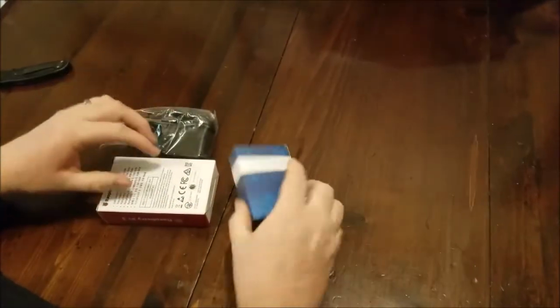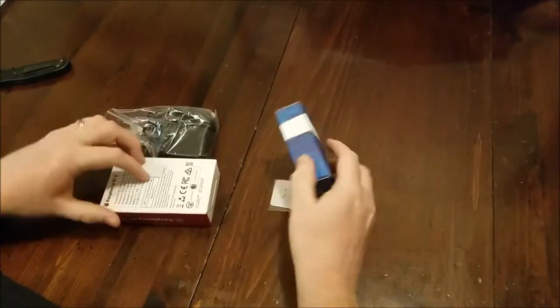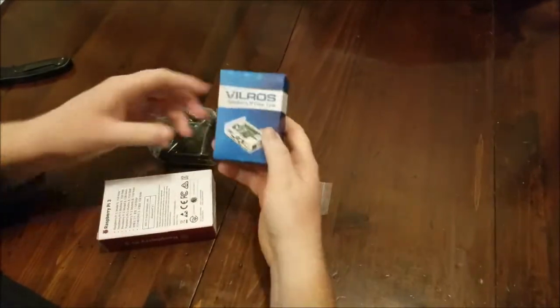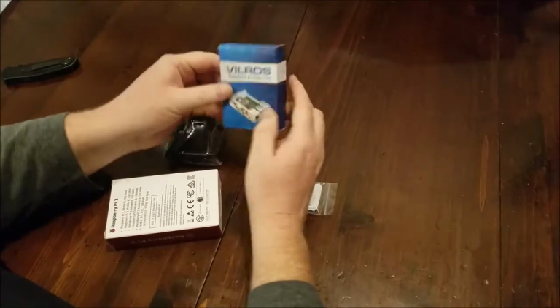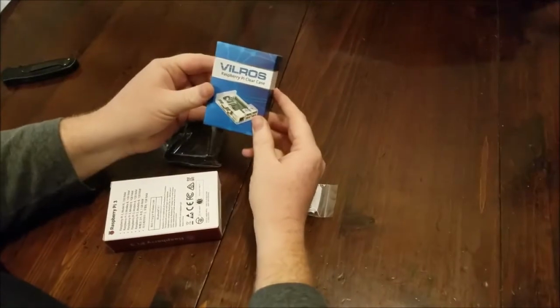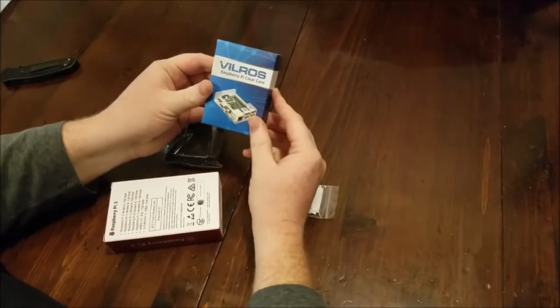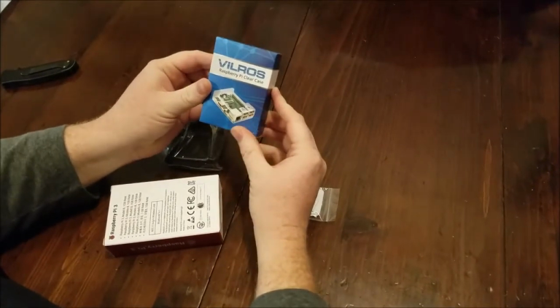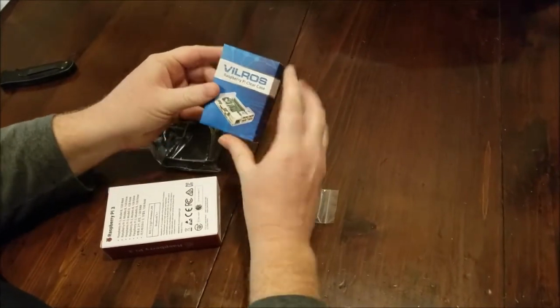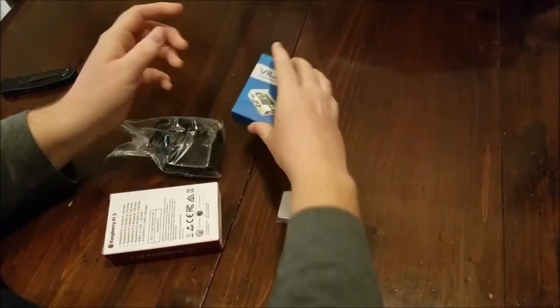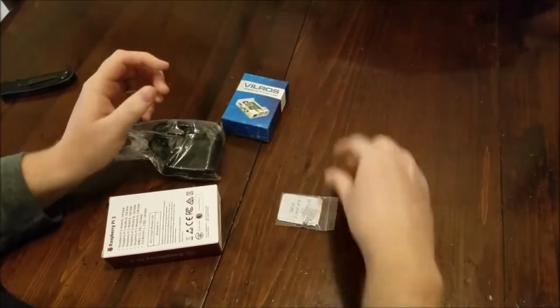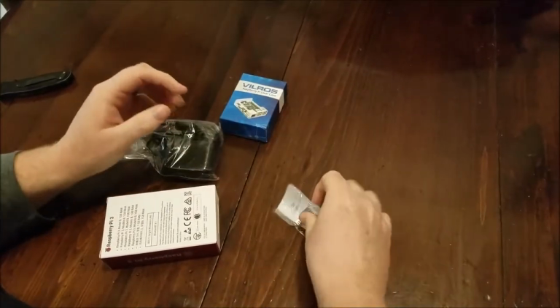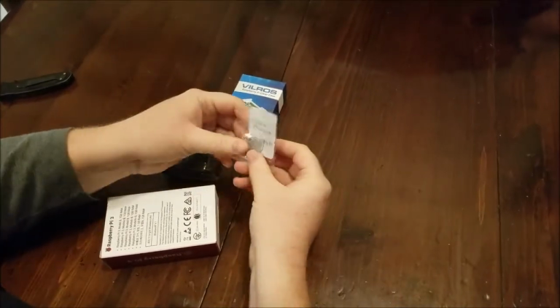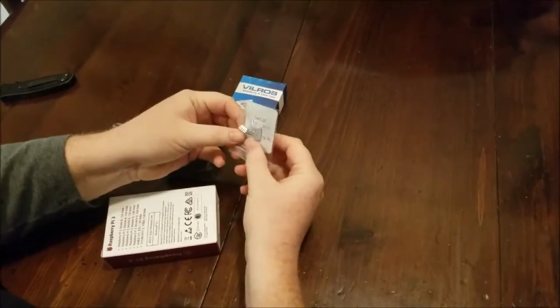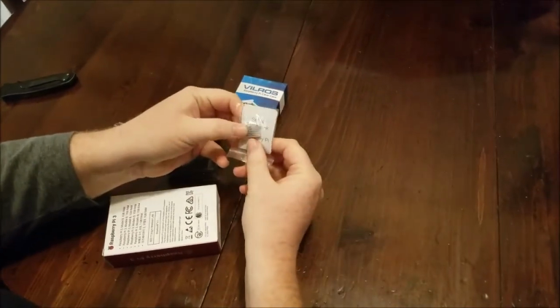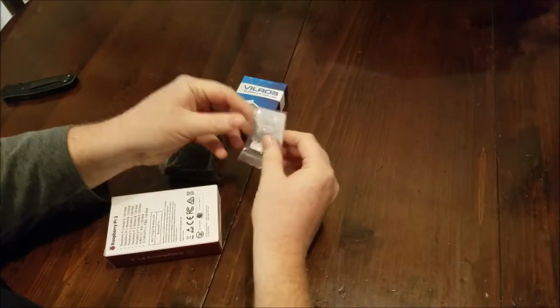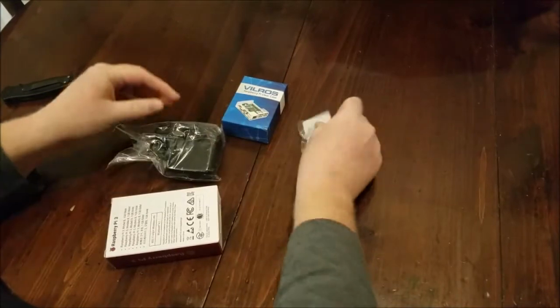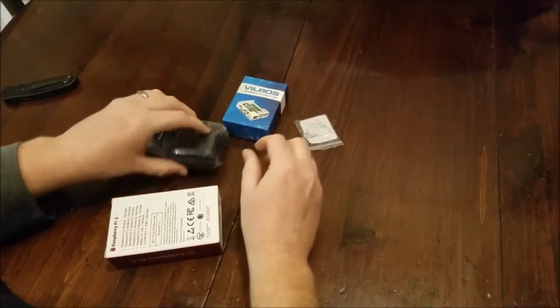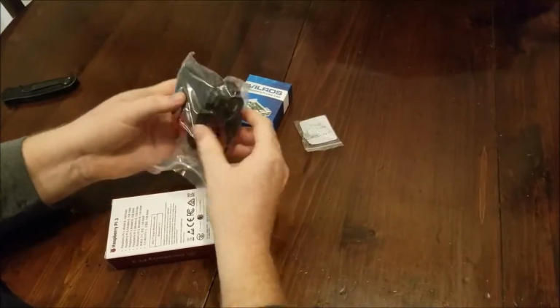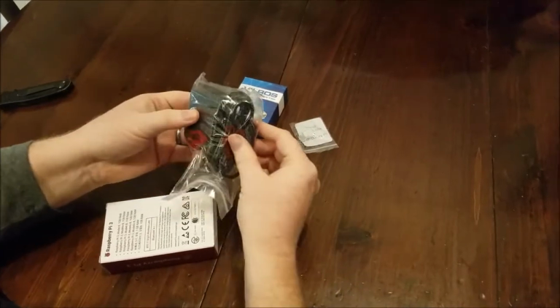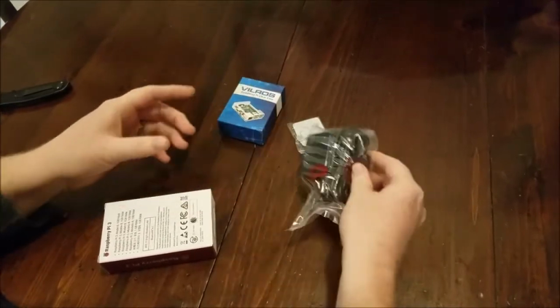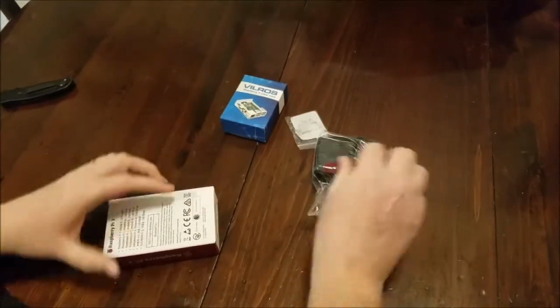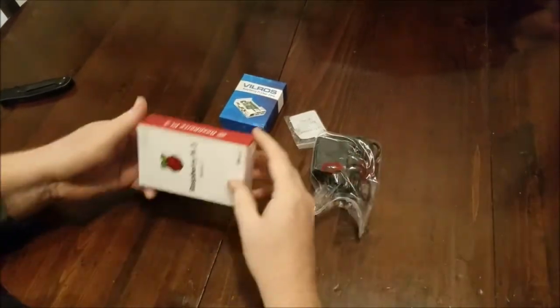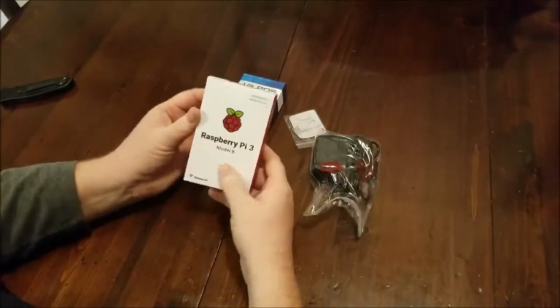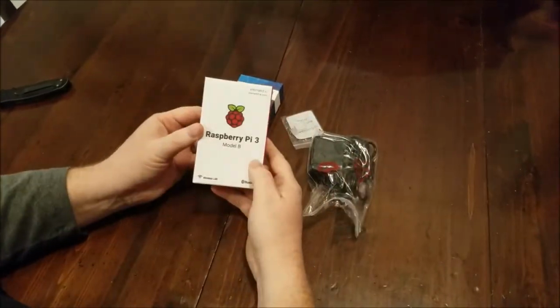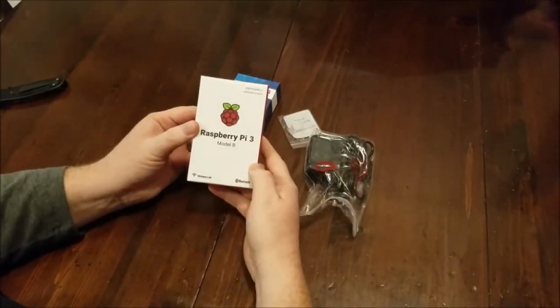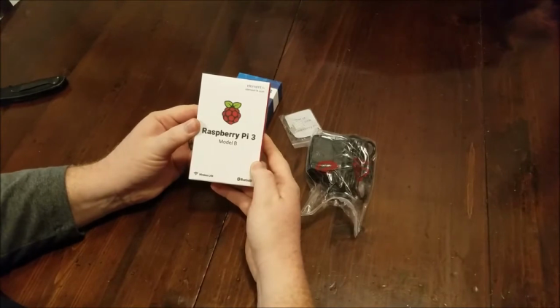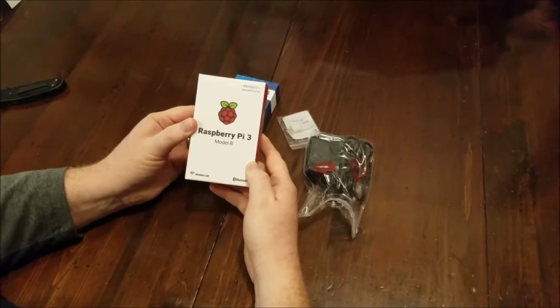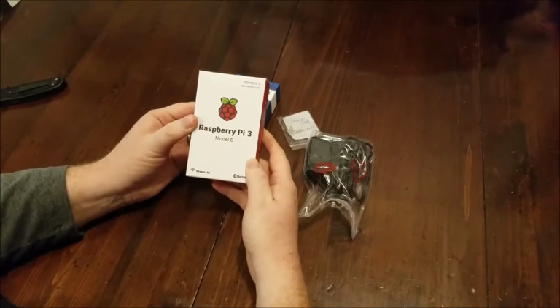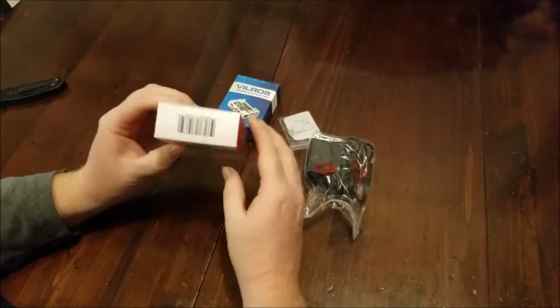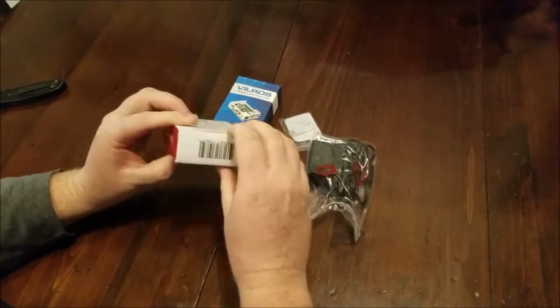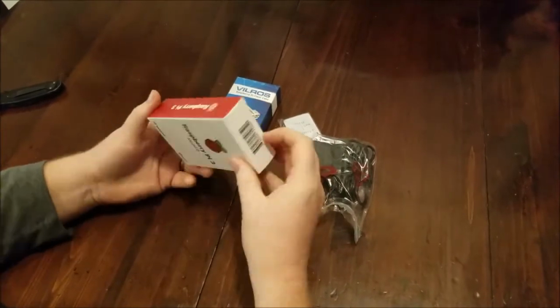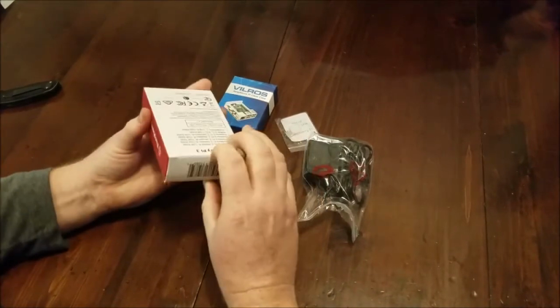Alright, we have the Ville Ross Raspberry Pi clear case, some heat sinks, the power adapter, and the Raspberry Pi 3 Model B. Let's go ahead and open that.